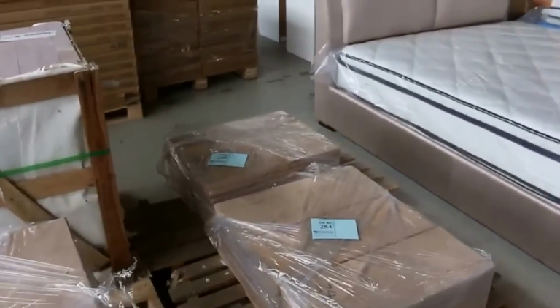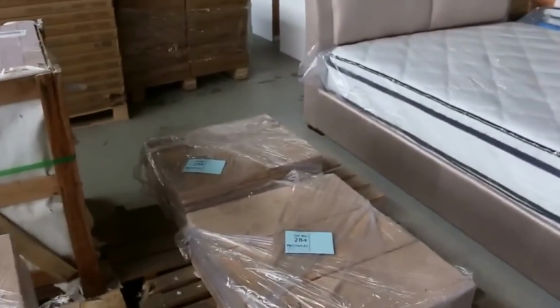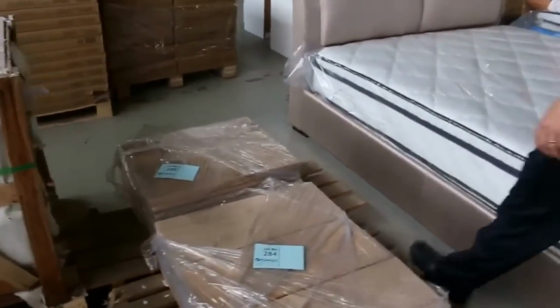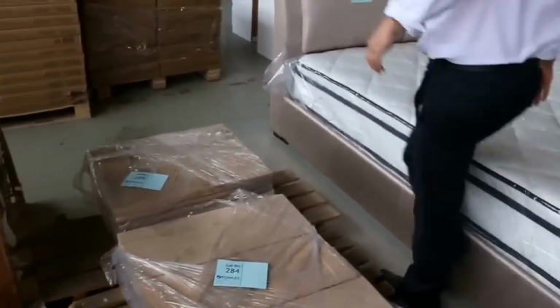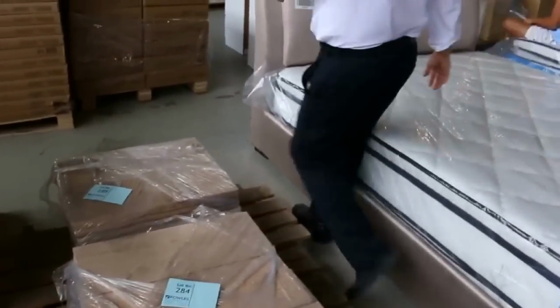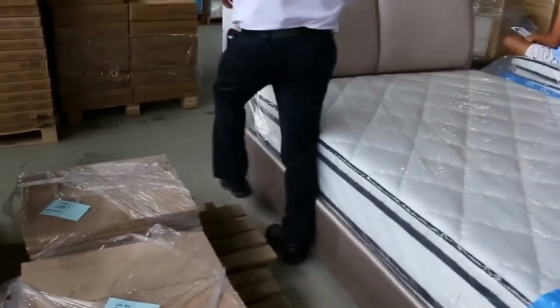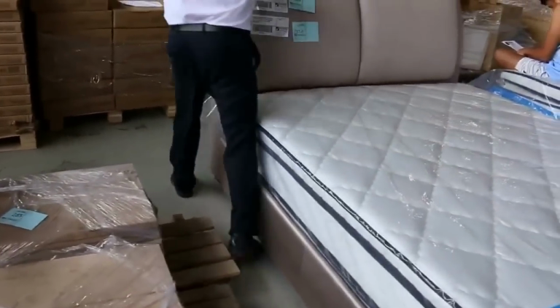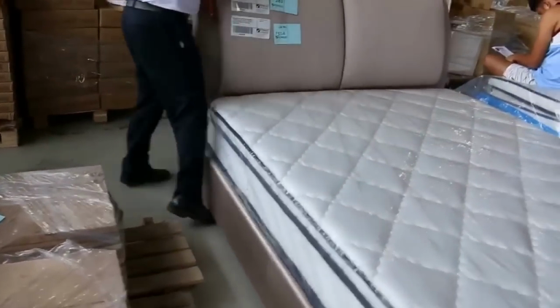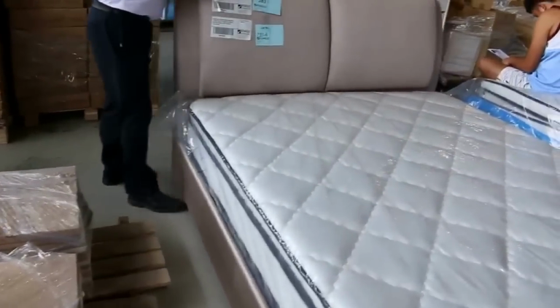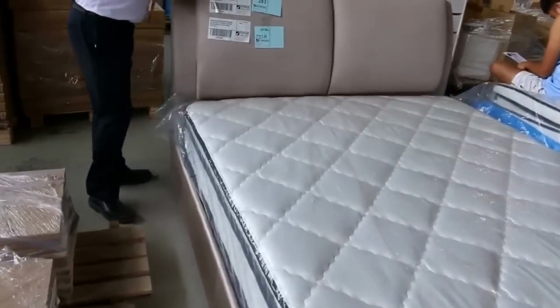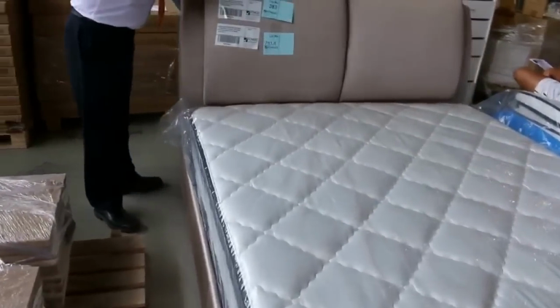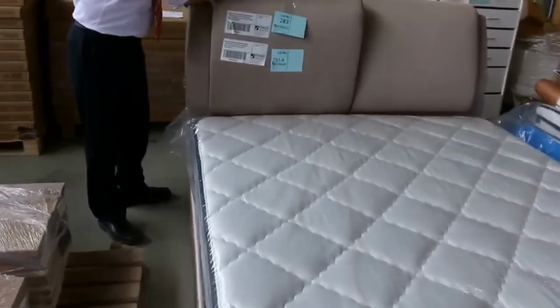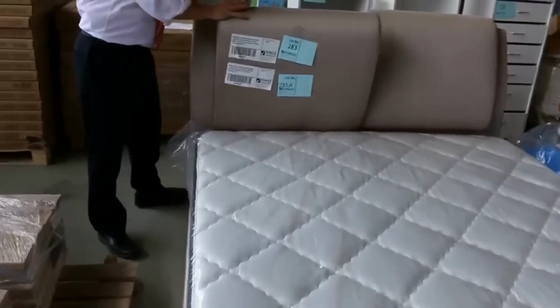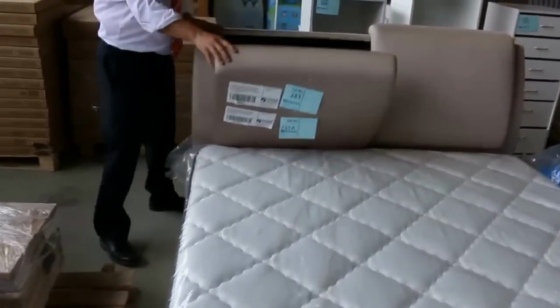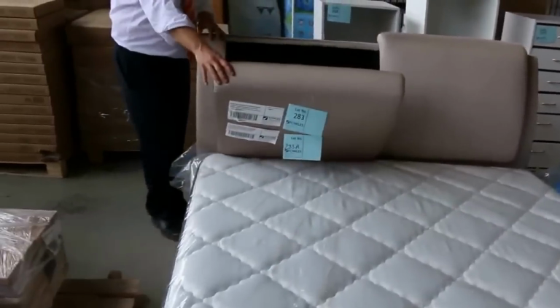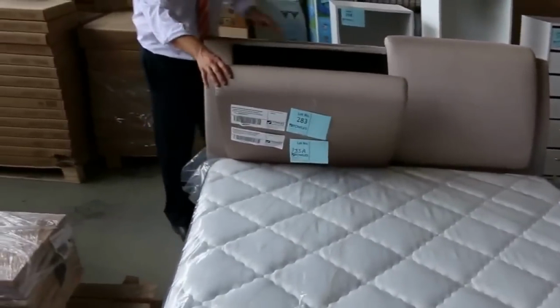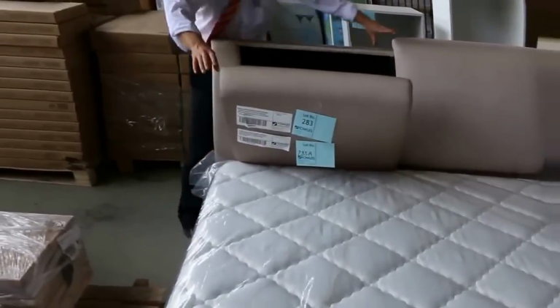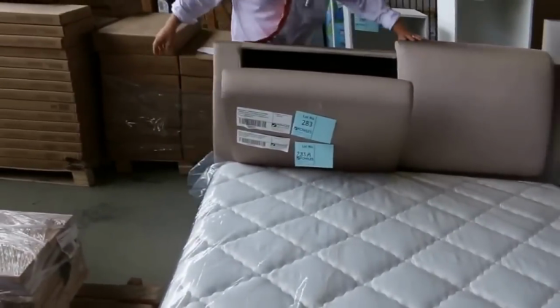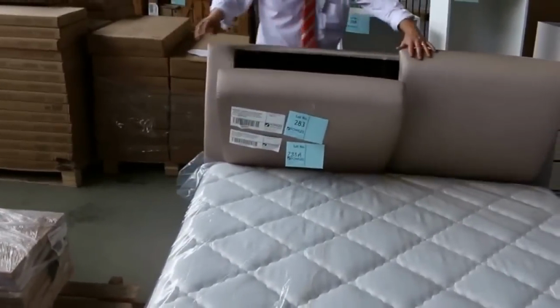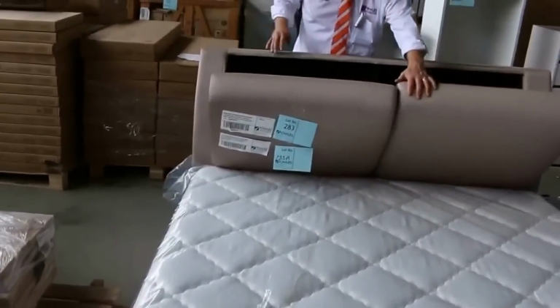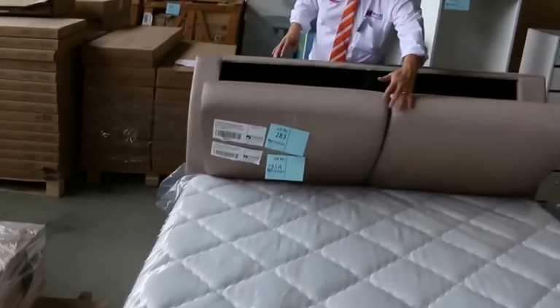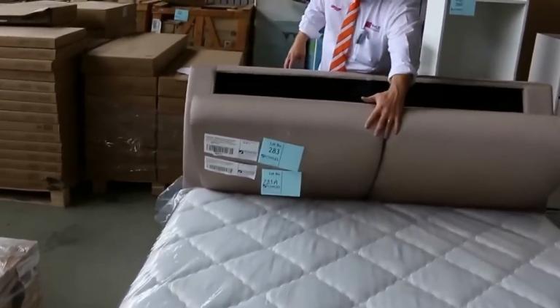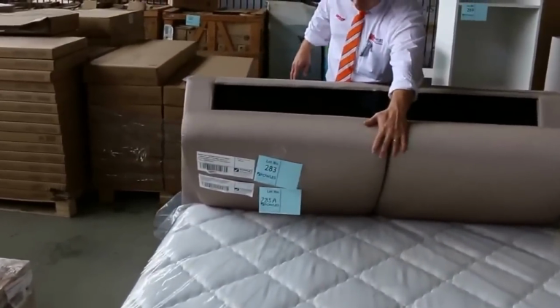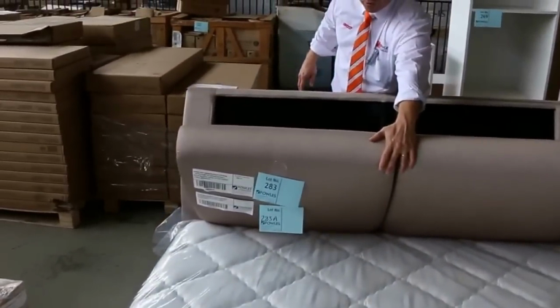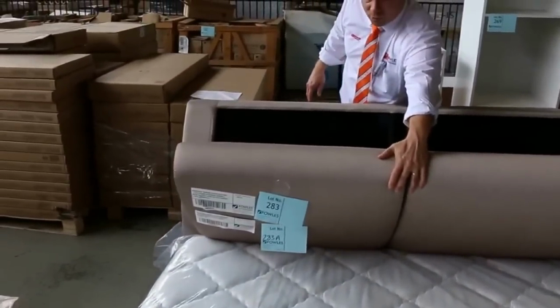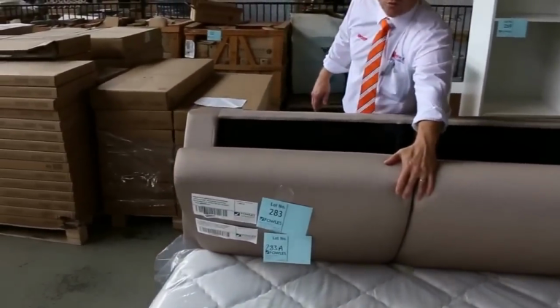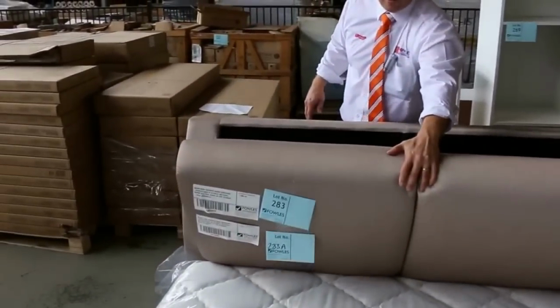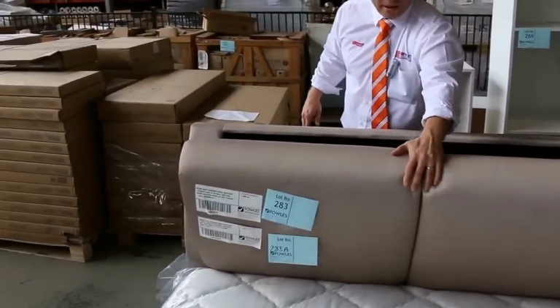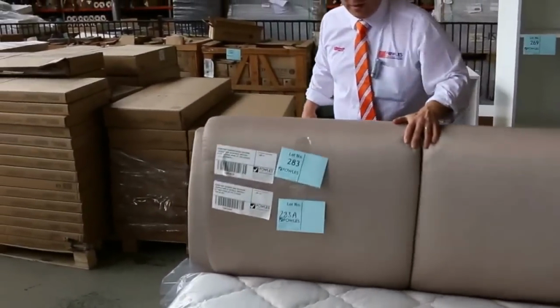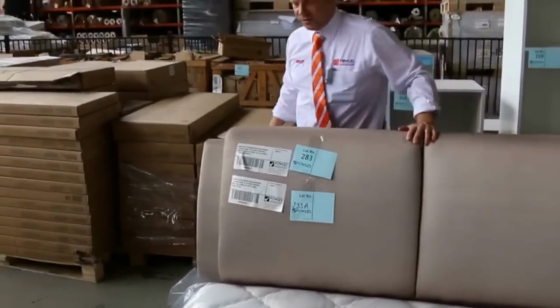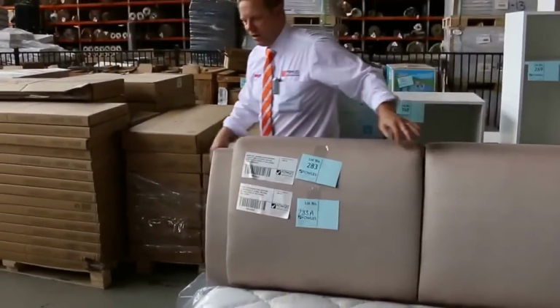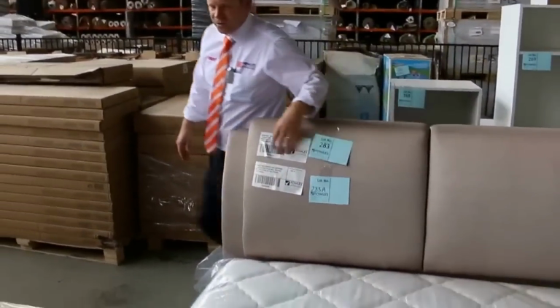These beds have just come in — they're an interesting one. We've got king size and queen size, and you've got this handy storage area at the back there, so you can put your books or whatever in there. That's quite good.